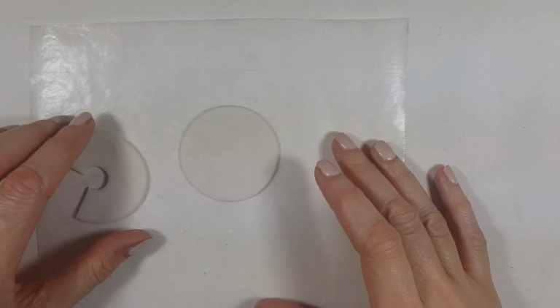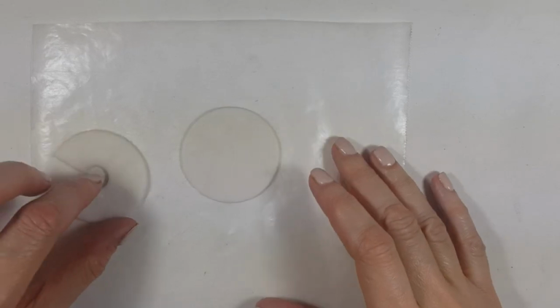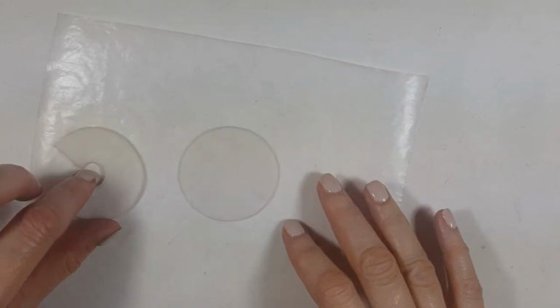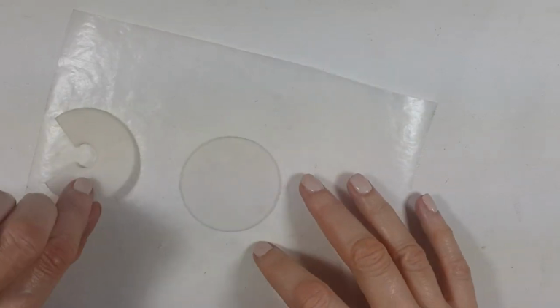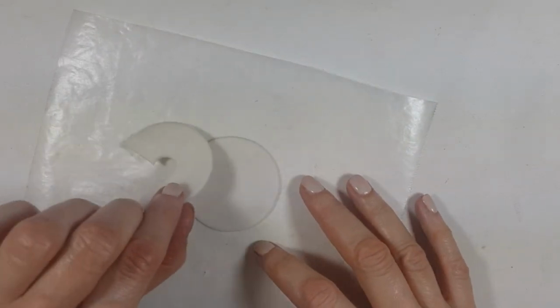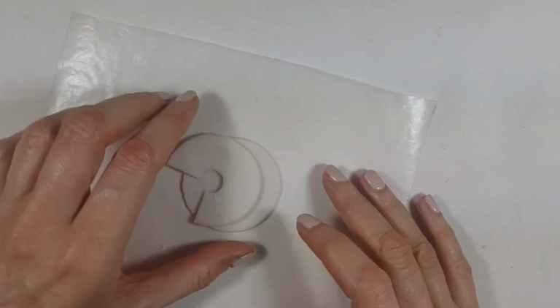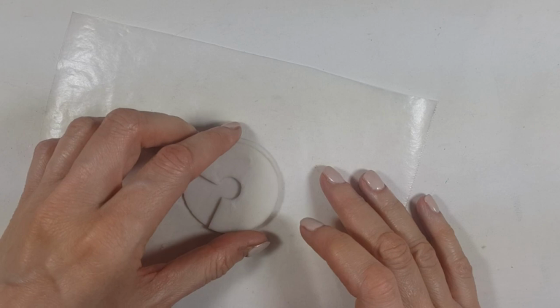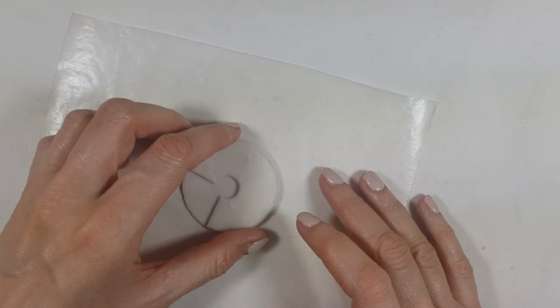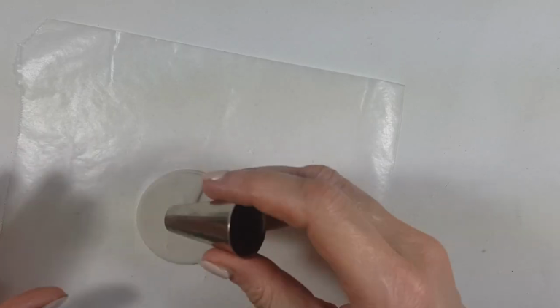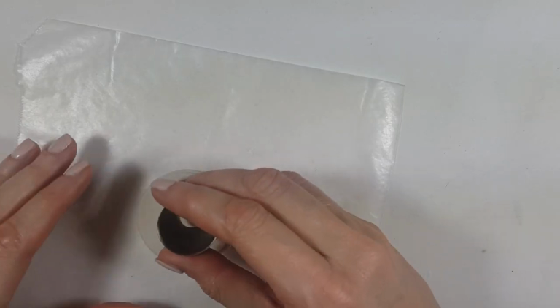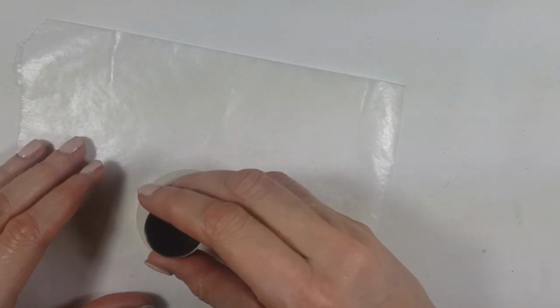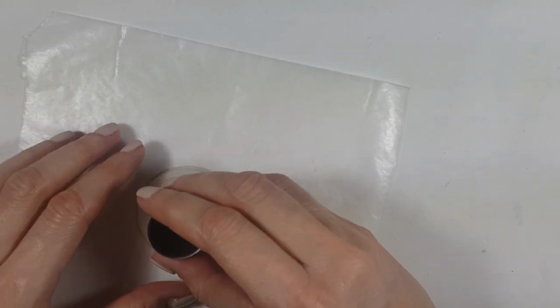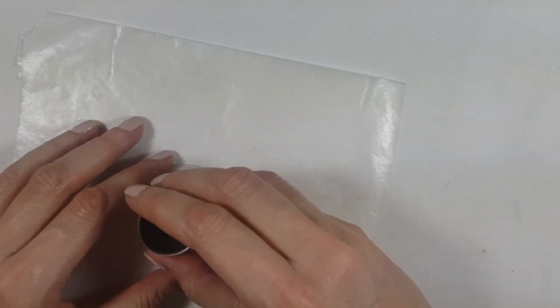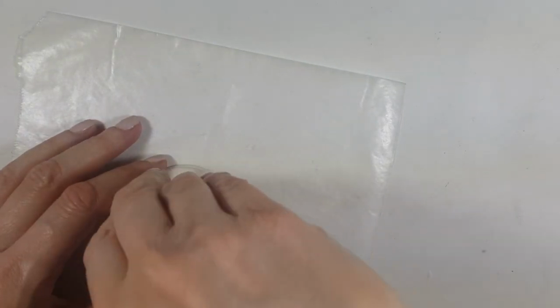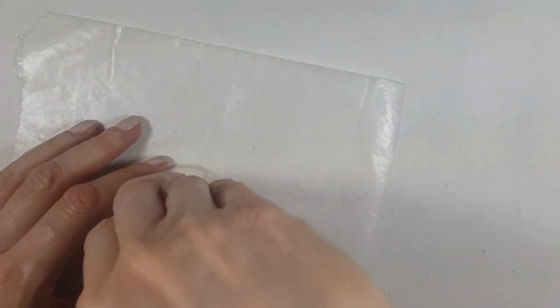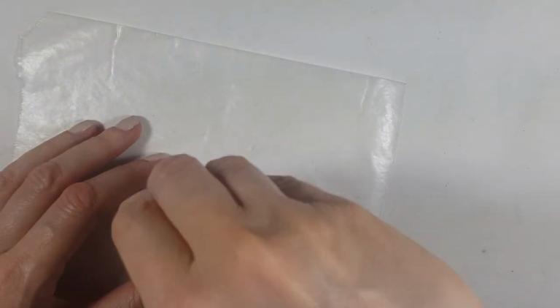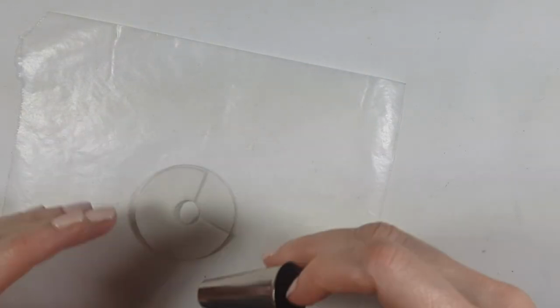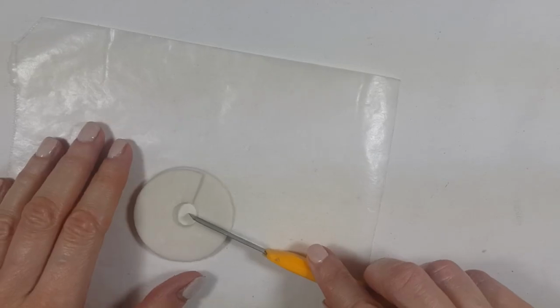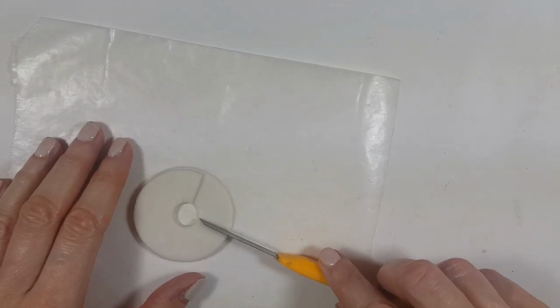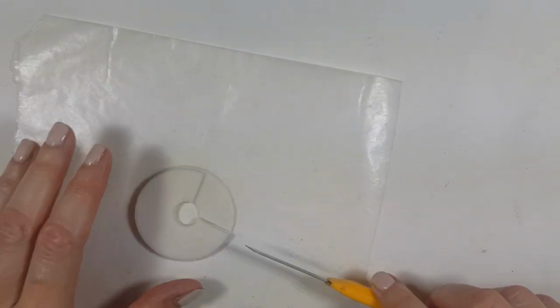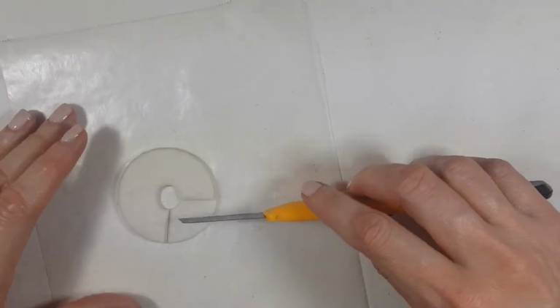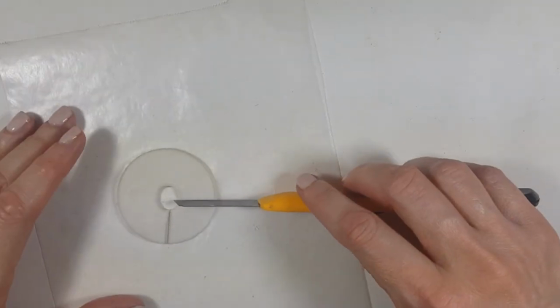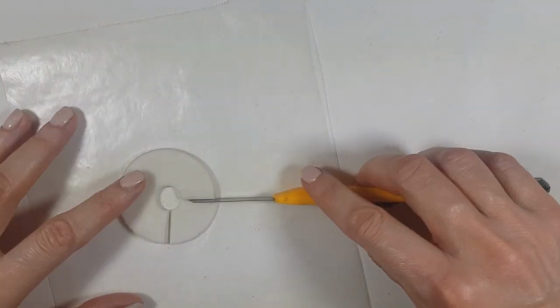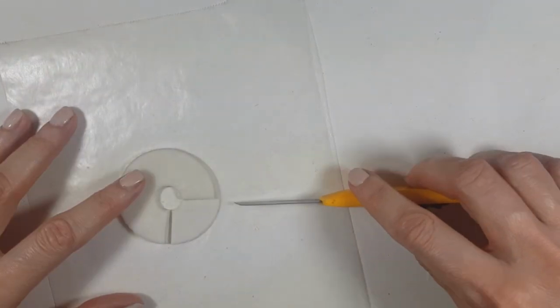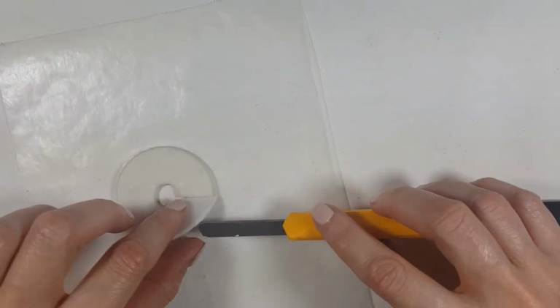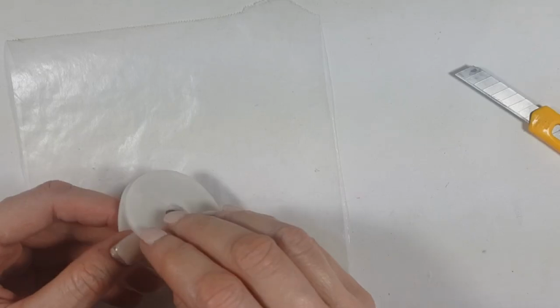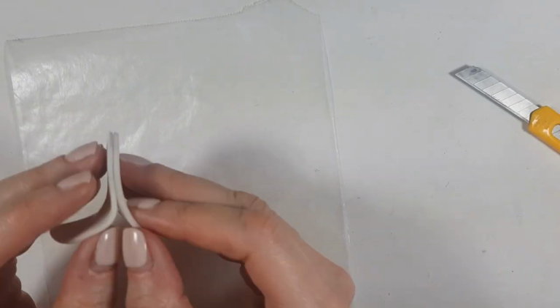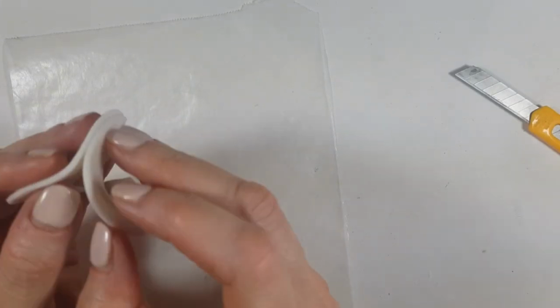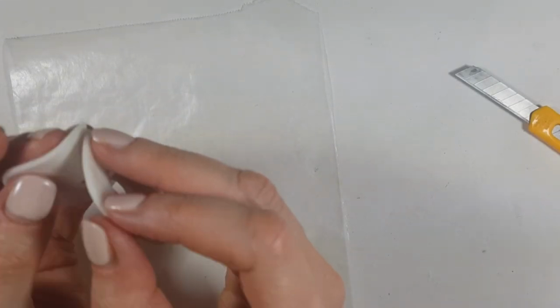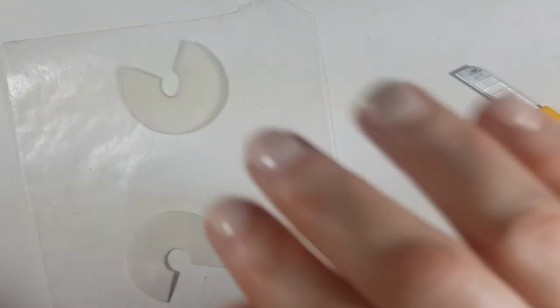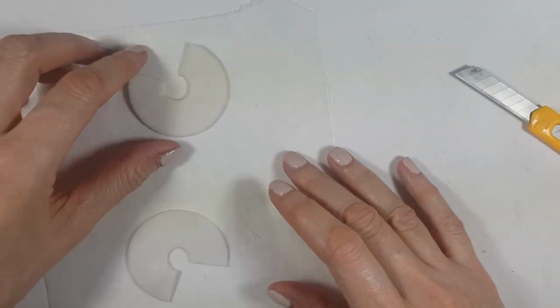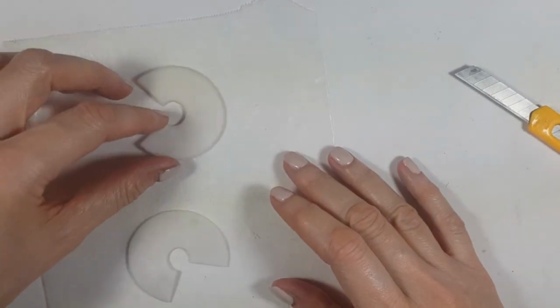I'm going to be making the whole thing twice for the other earring. And just to make sure they look as even as possible, I'm going to be placing the earring I just did on top, to base myself from where the hole goes and where to cut it.